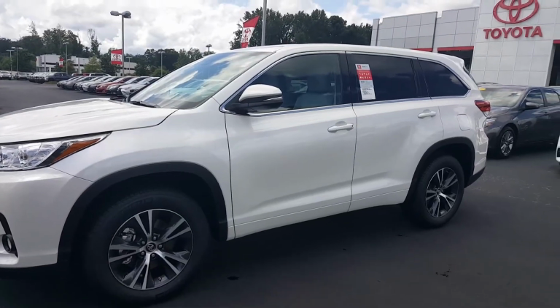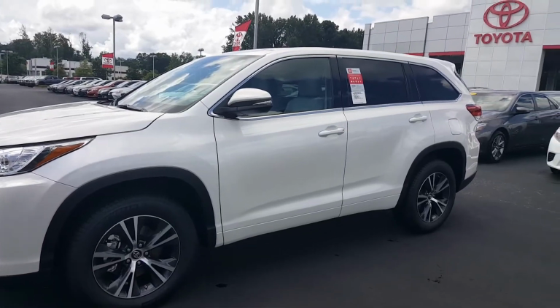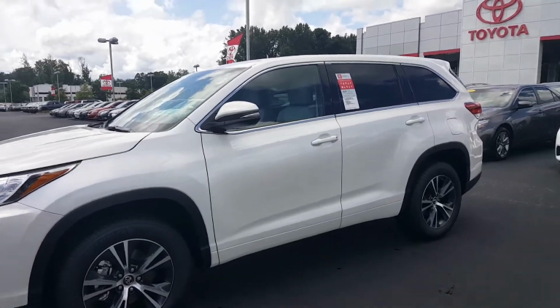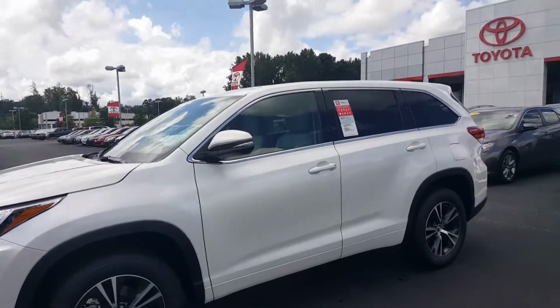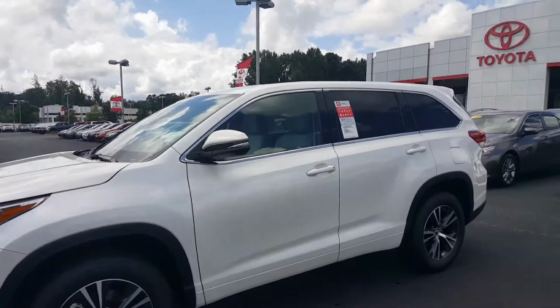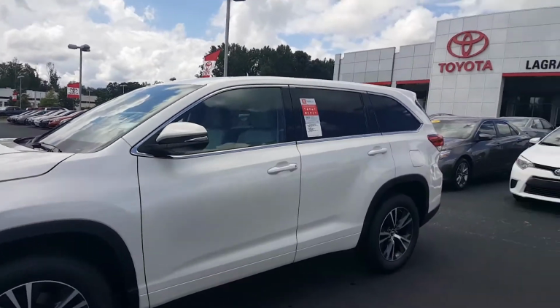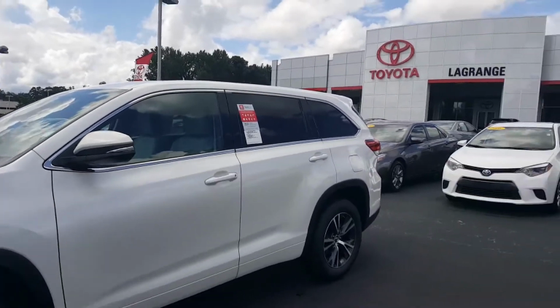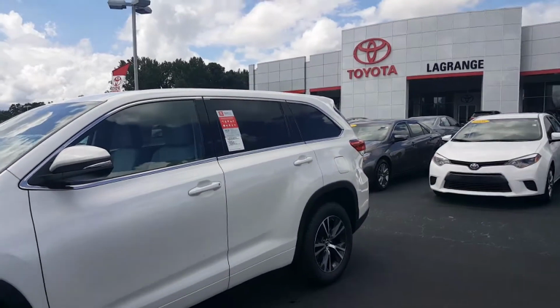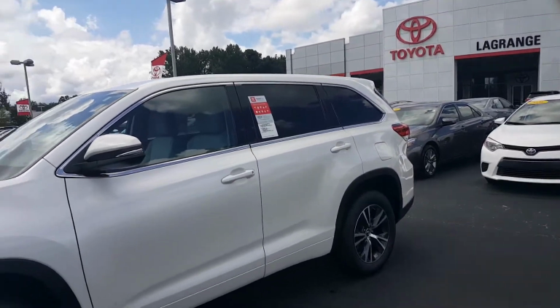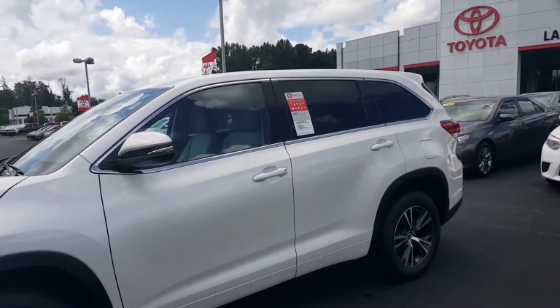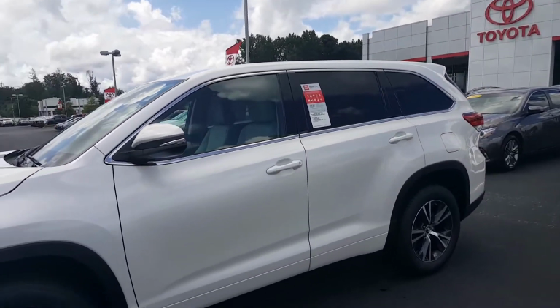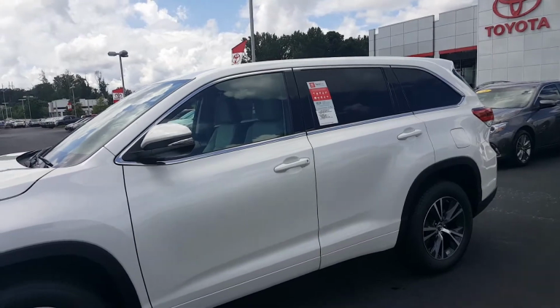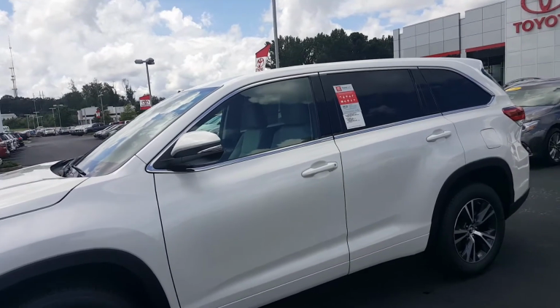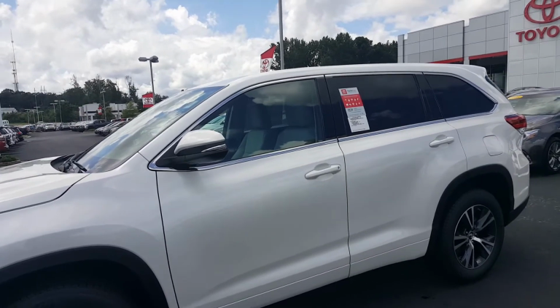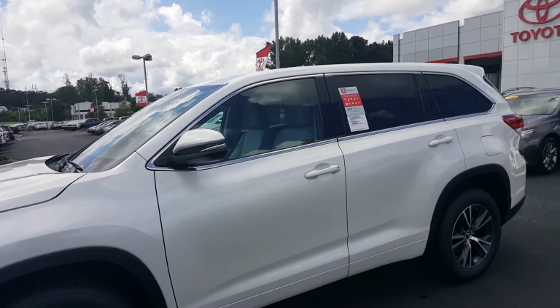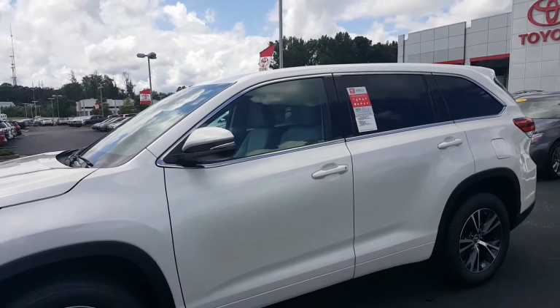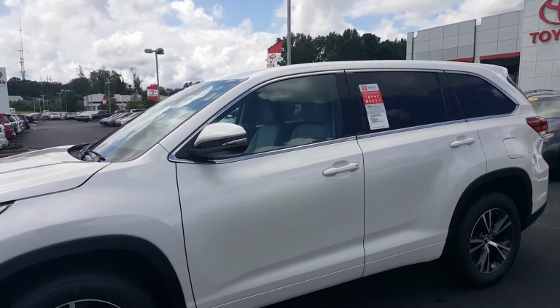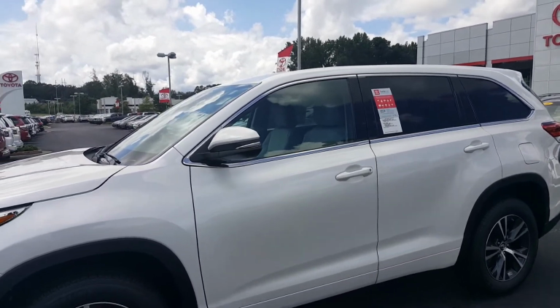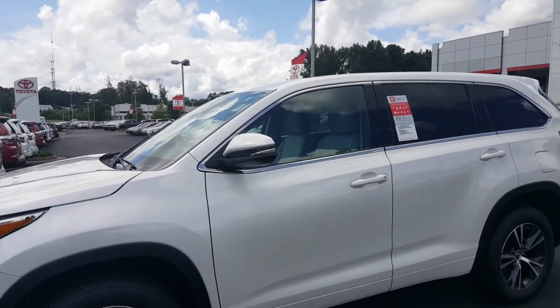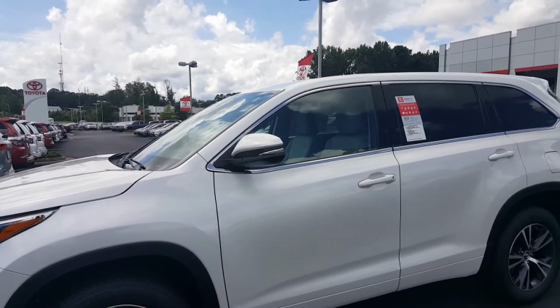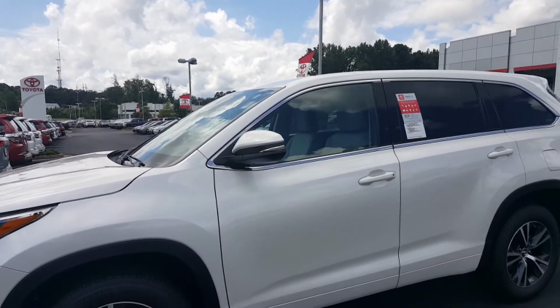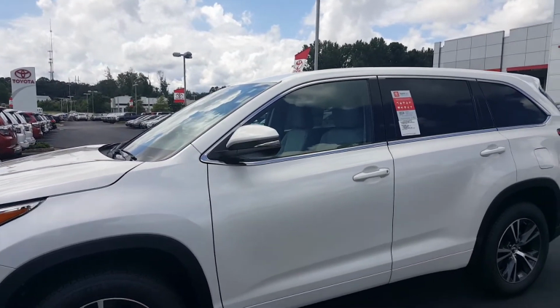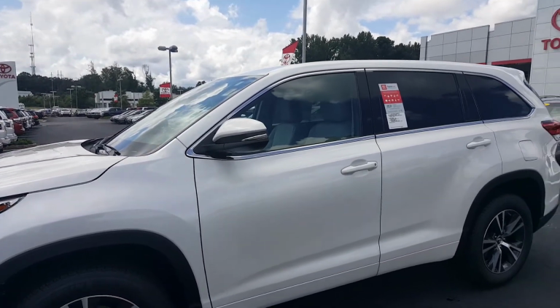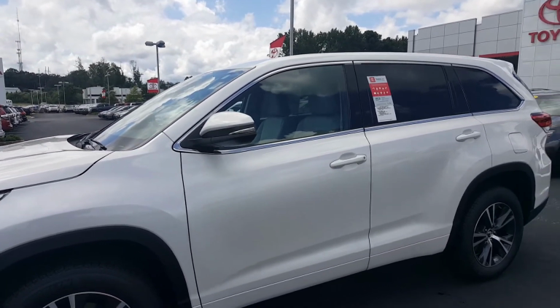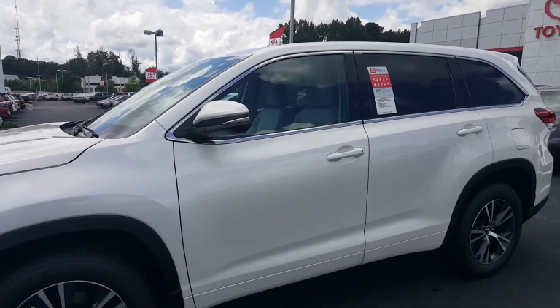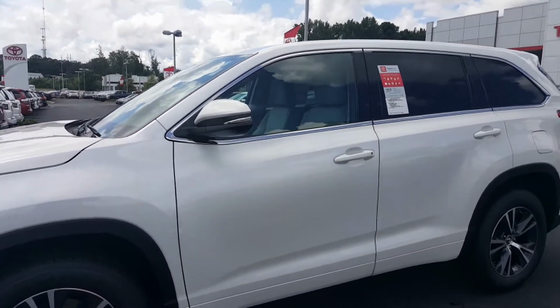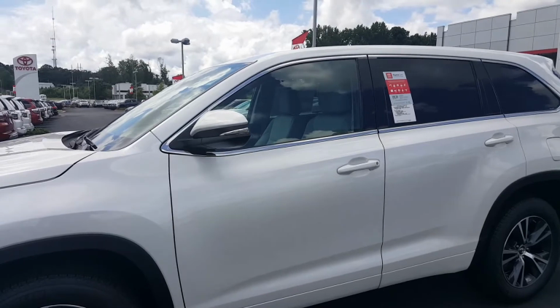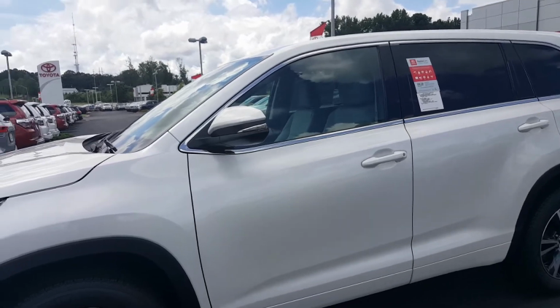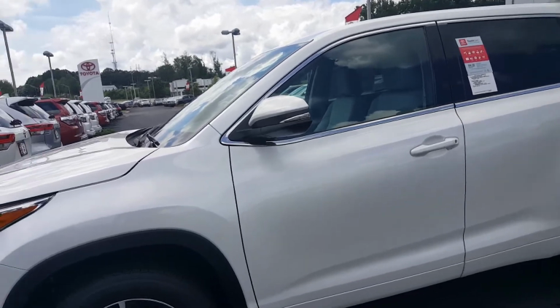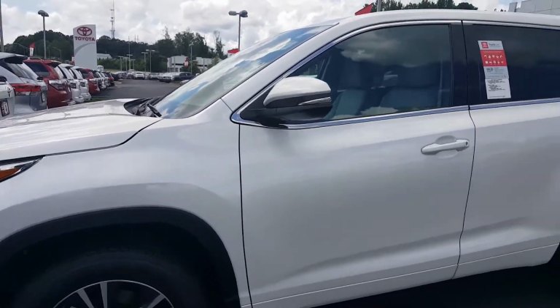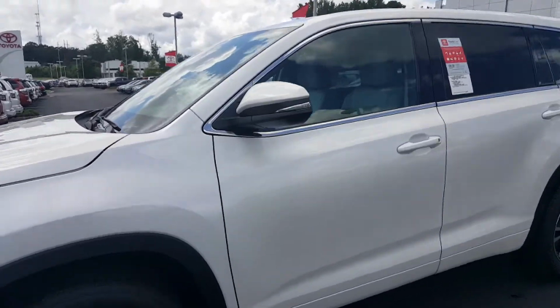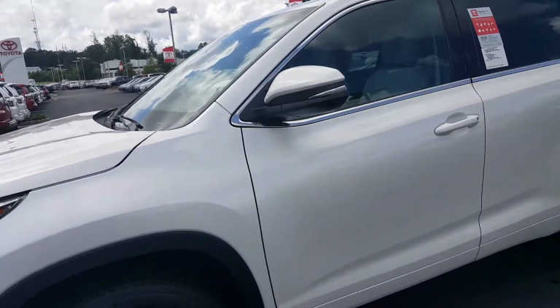Hi Mr. Johnson, Jason Gale here with LaGrange Toyota. Thank you for going online and looking at stock number L9347. What a fantastic choice you have made.